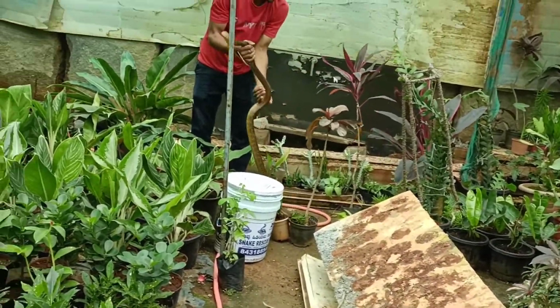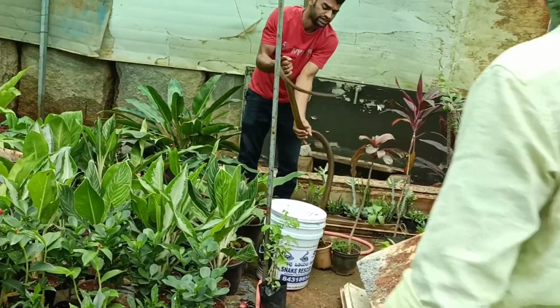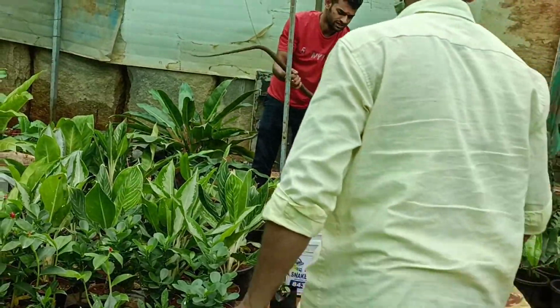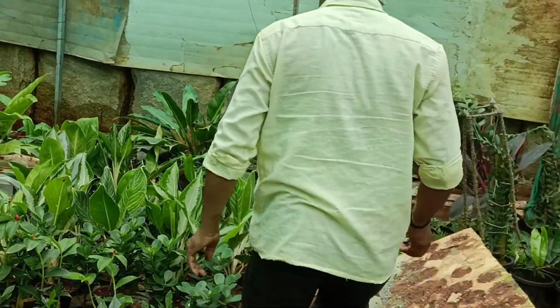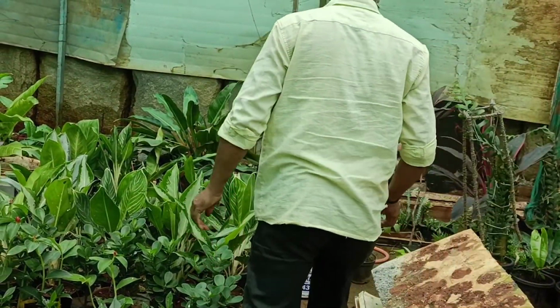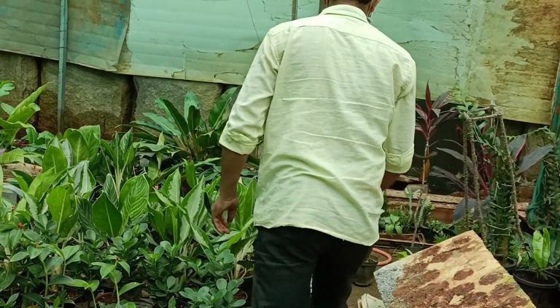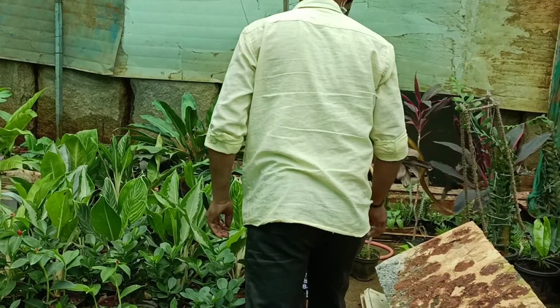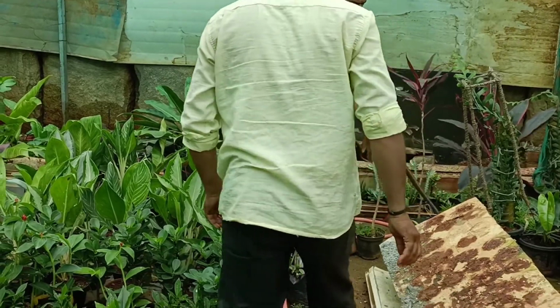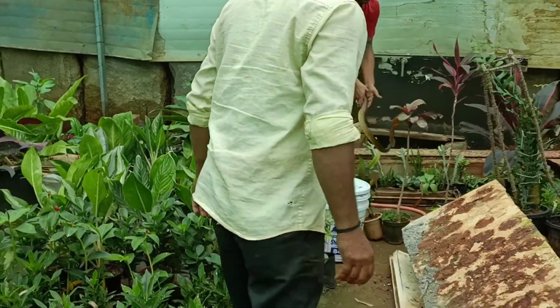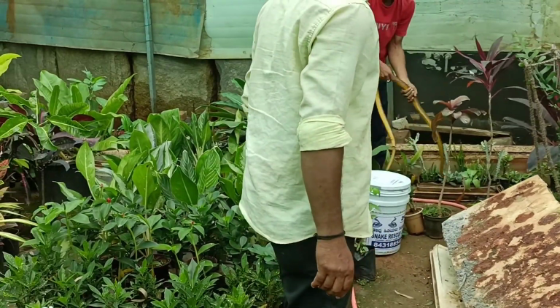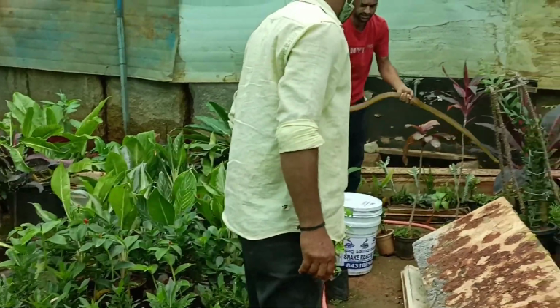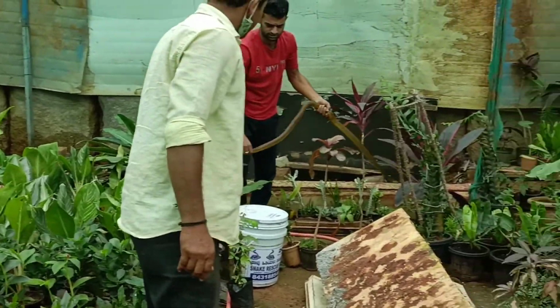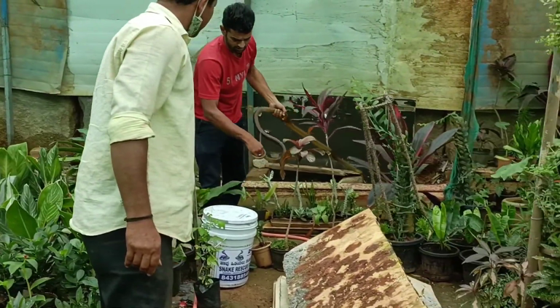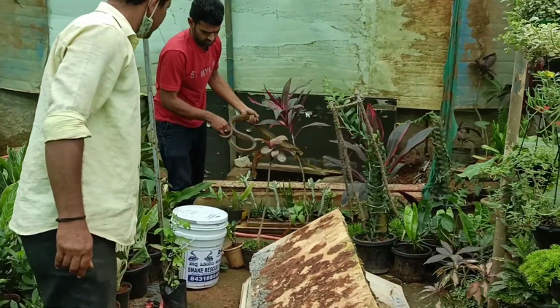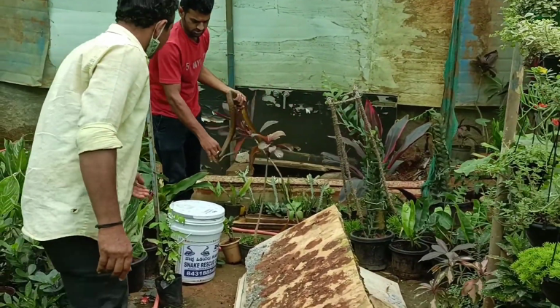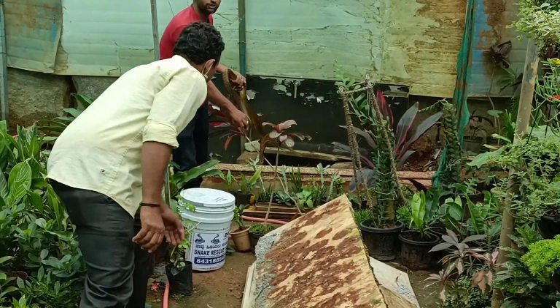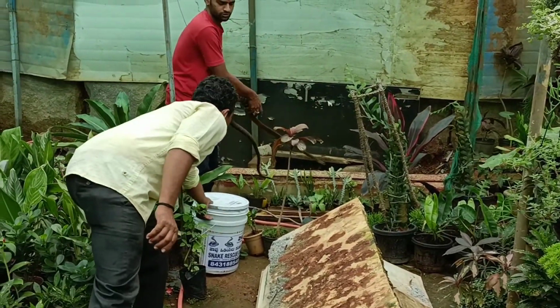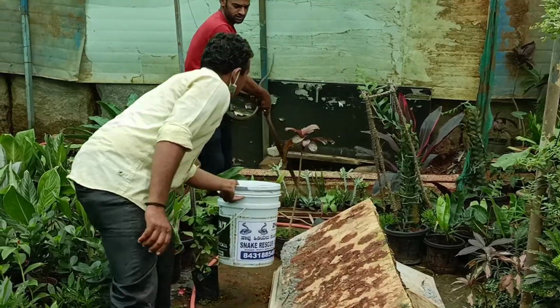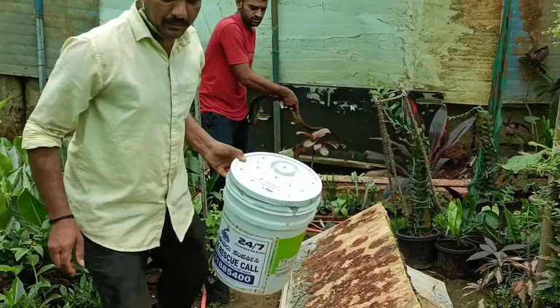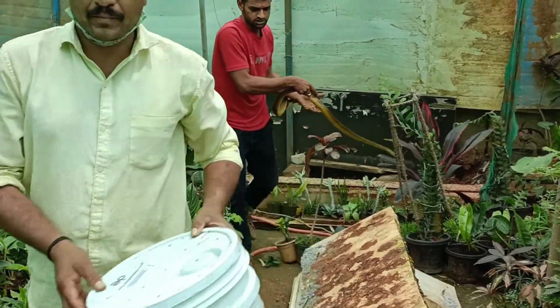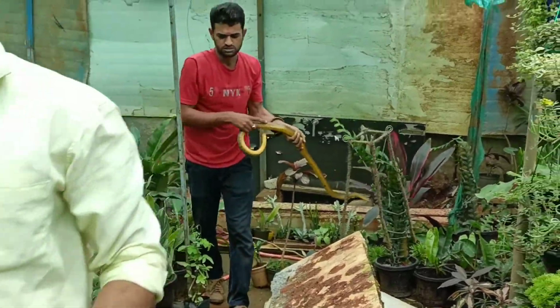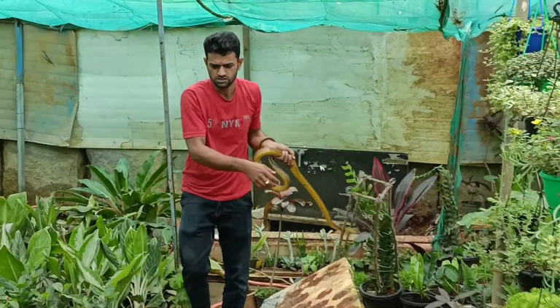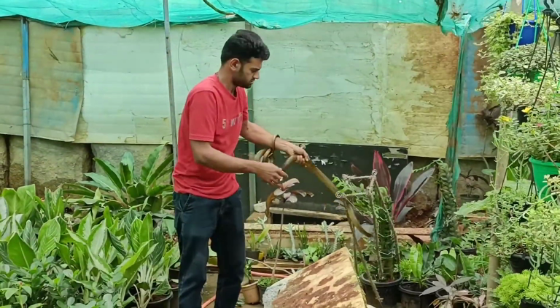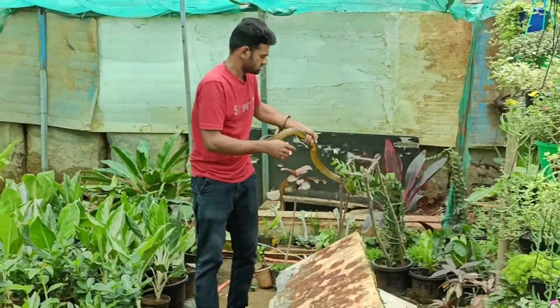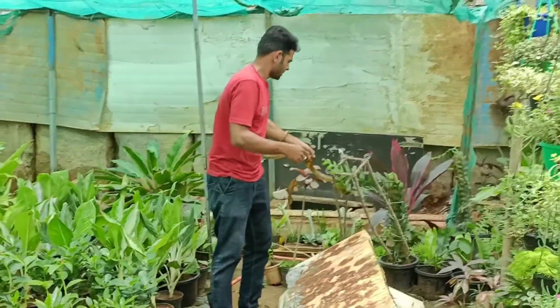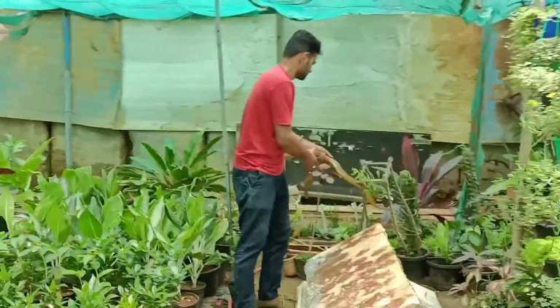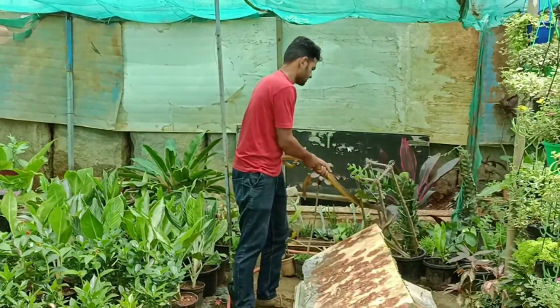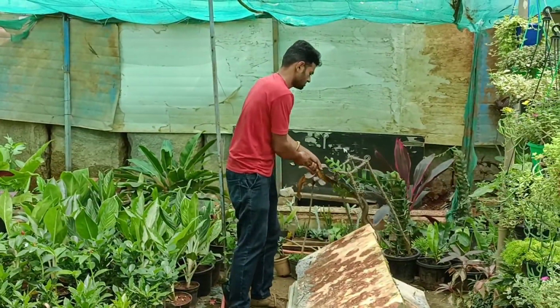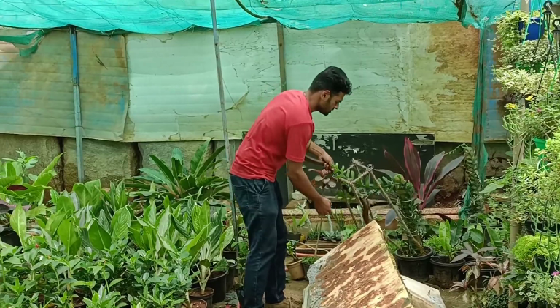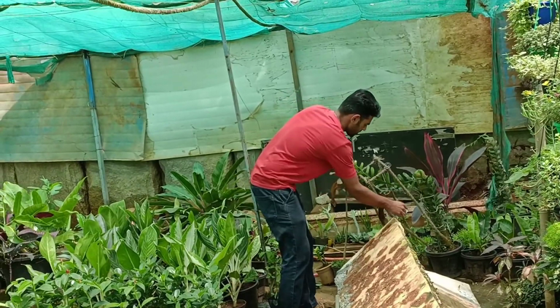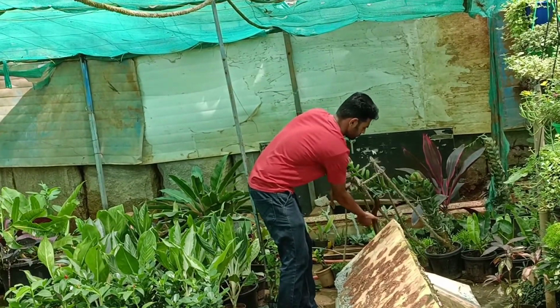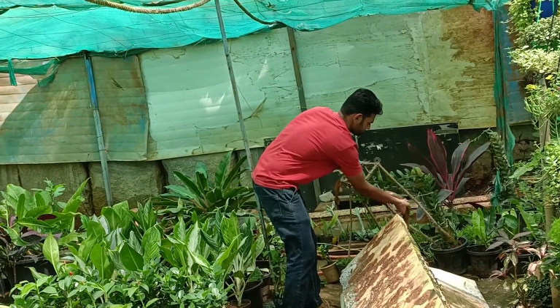It was an Indian rat snake. Indian rat snakes are non-venomous — they eat rats and frogs. They can grow up to seven feet, and this one was really a big one.